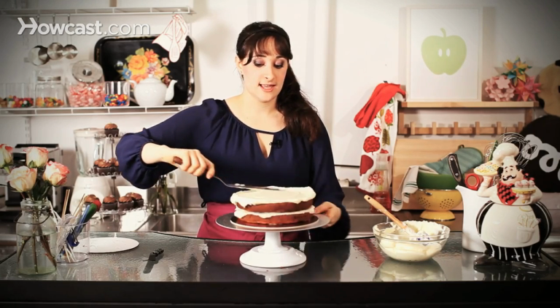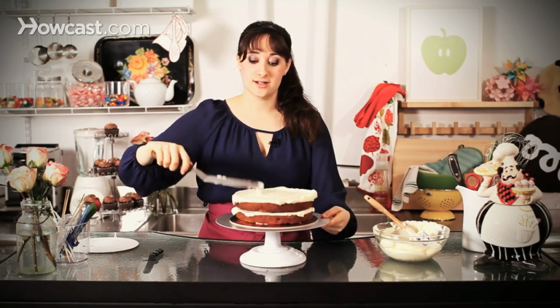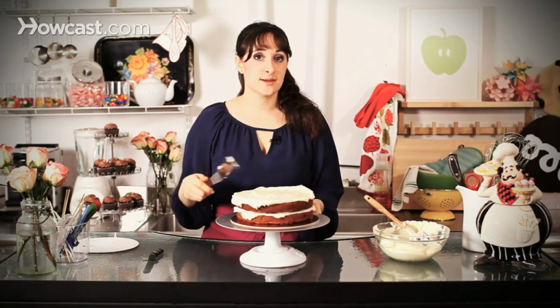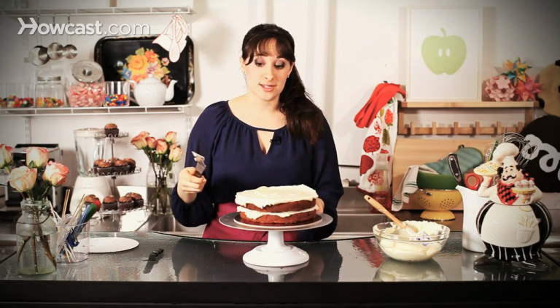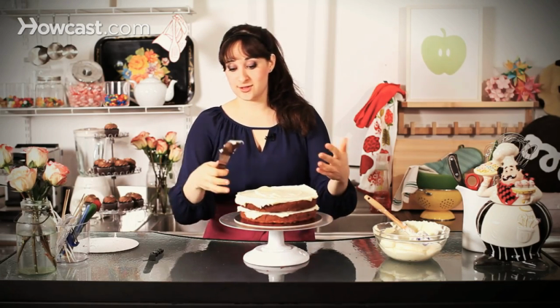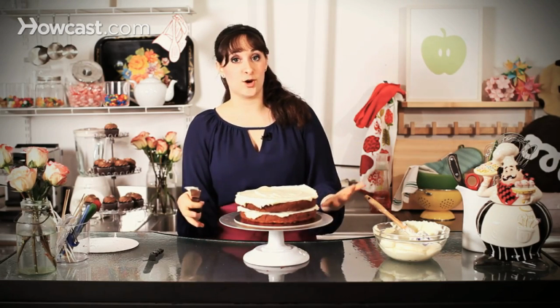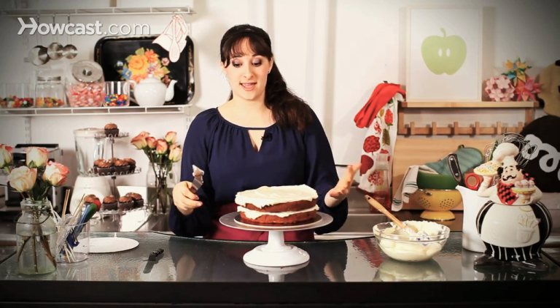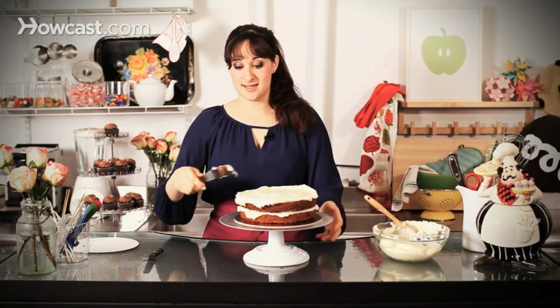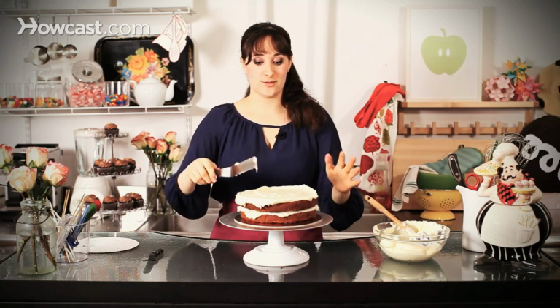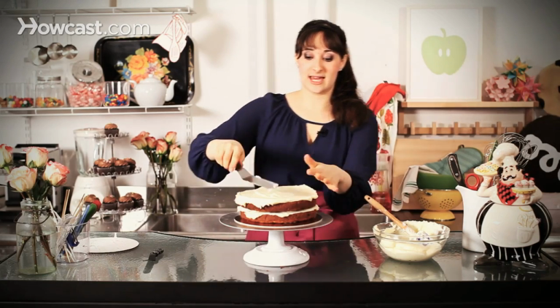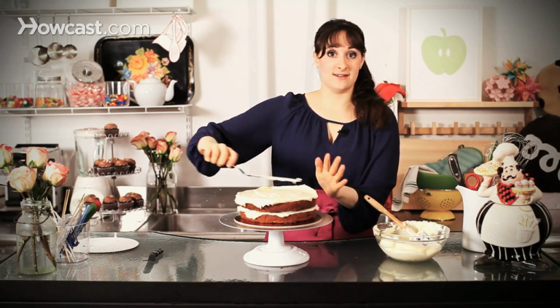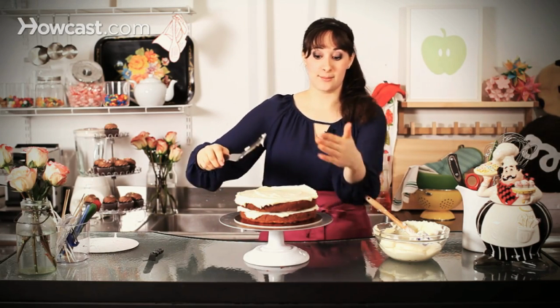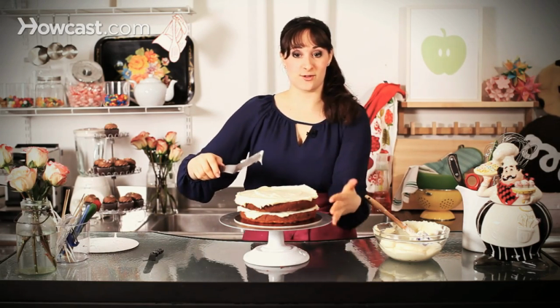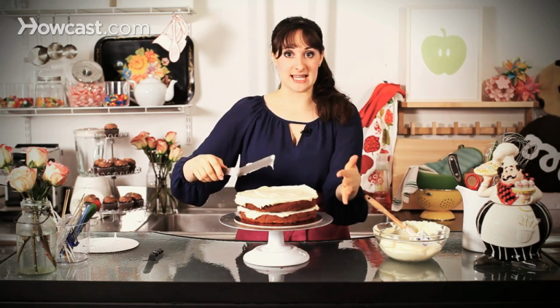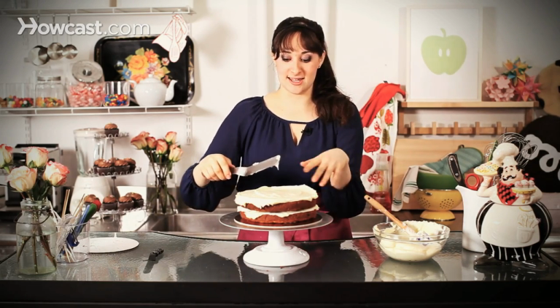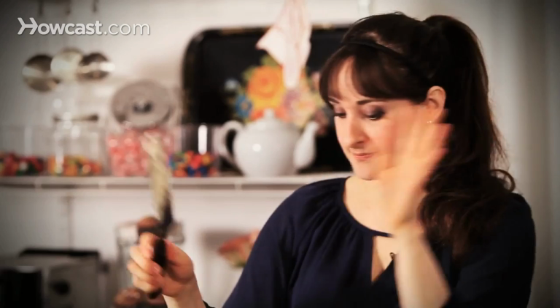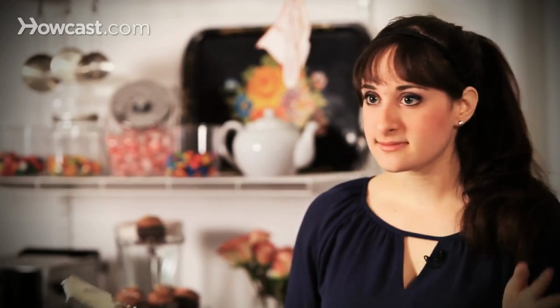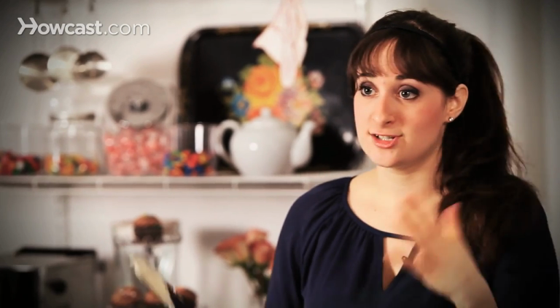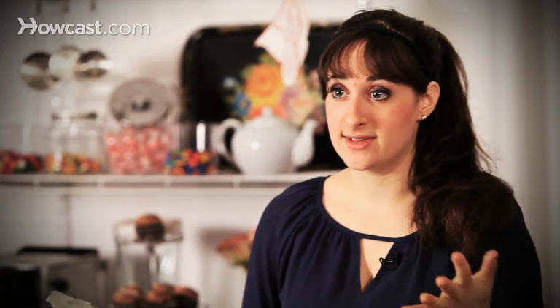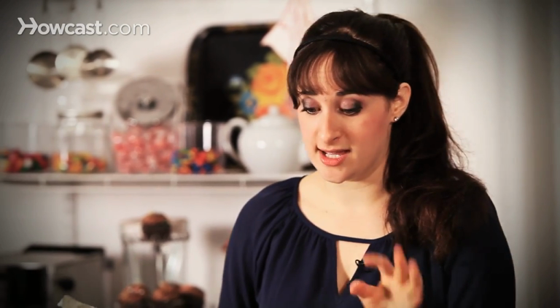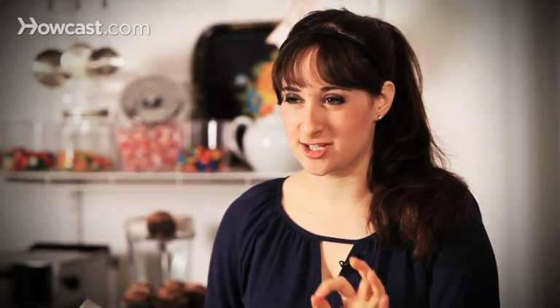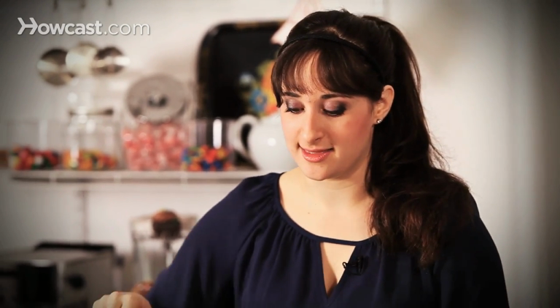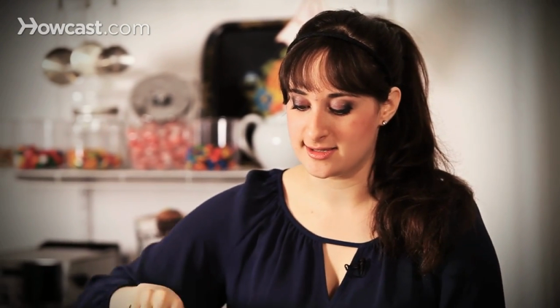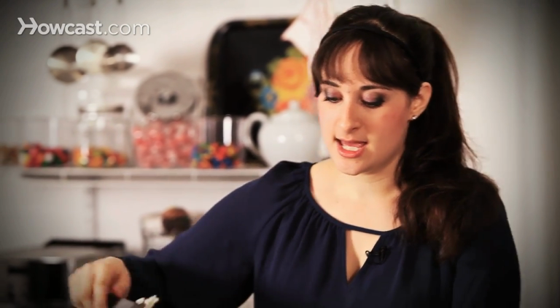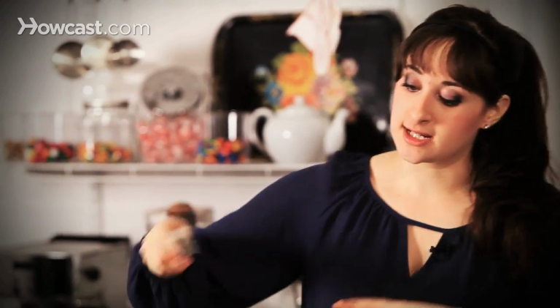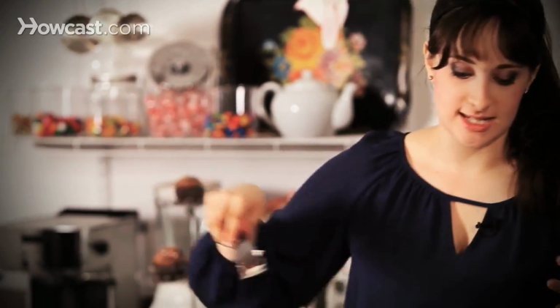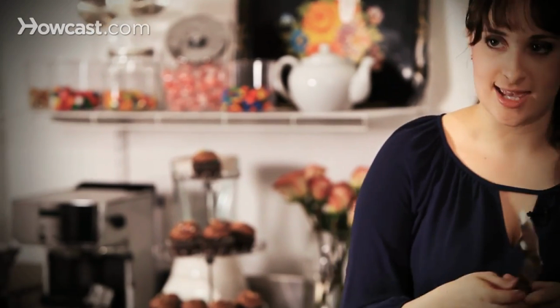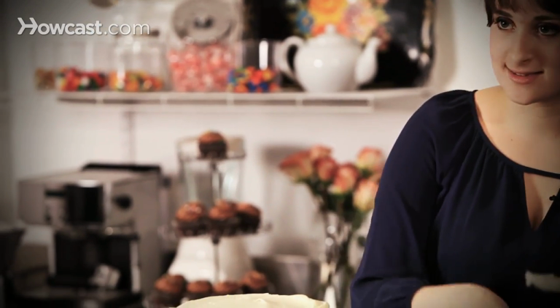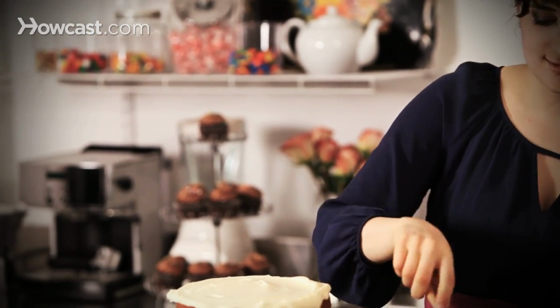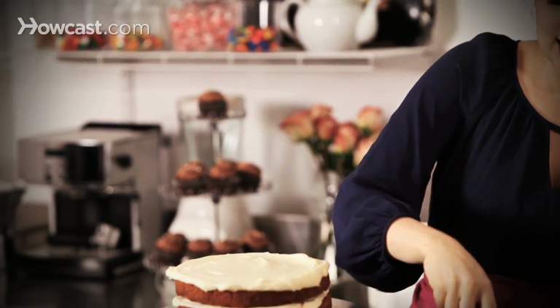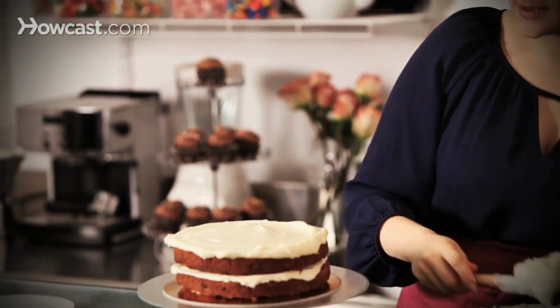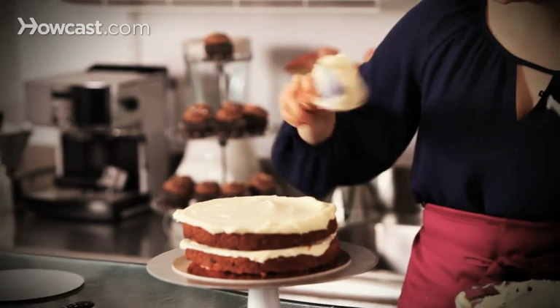If you wanted to, sometimes it's really beautiful to leave it open-faced. So if I was doing that, I would kind of stop pushing right when I get to the edge and just leave it that way and just chill it slightly so it'll set. But I'm going to cover the entire cake, so a little bit more frosting.